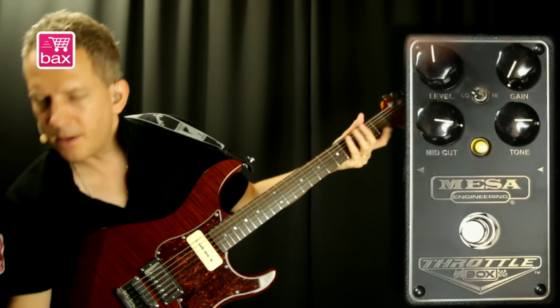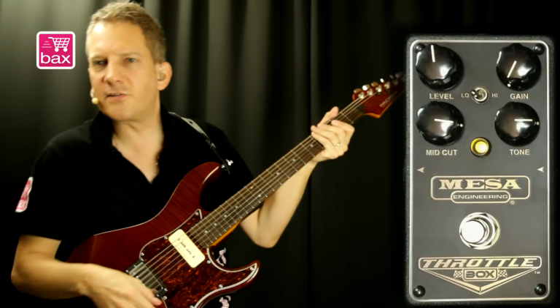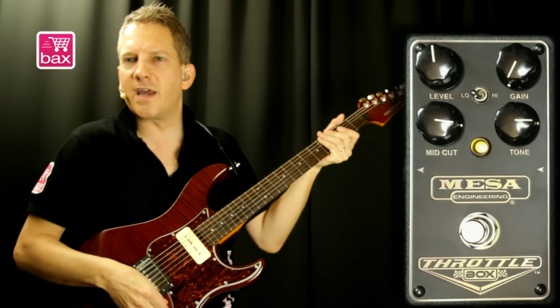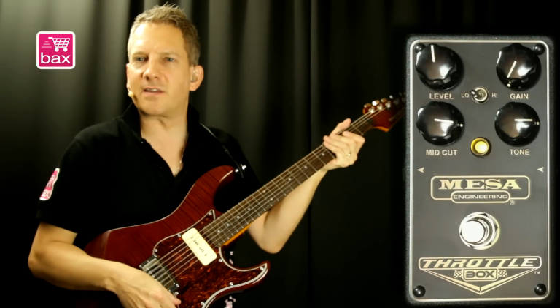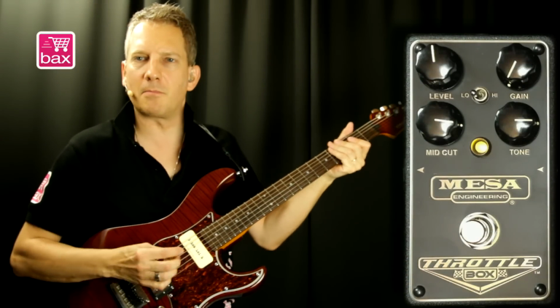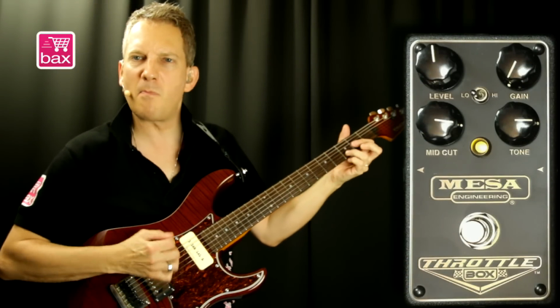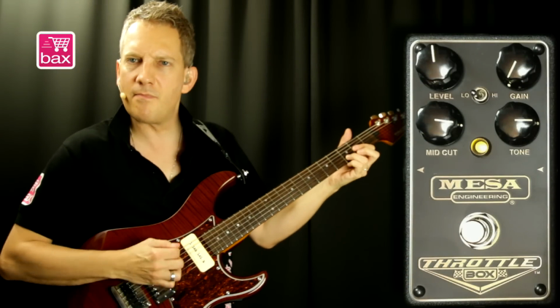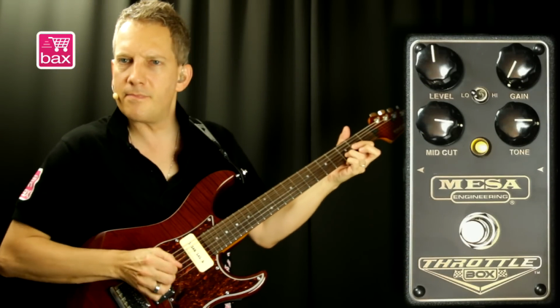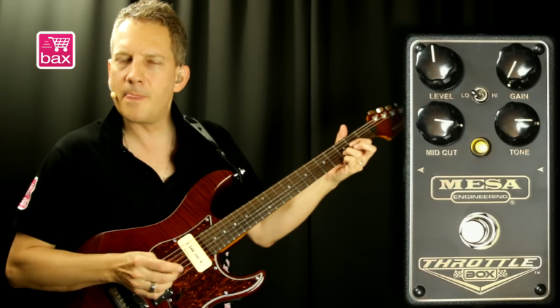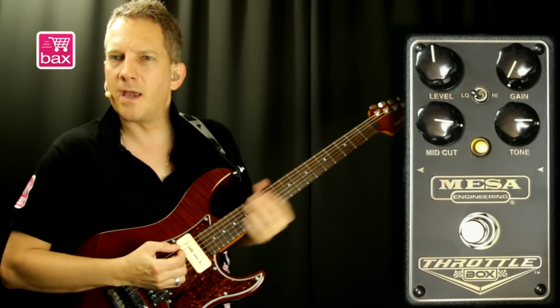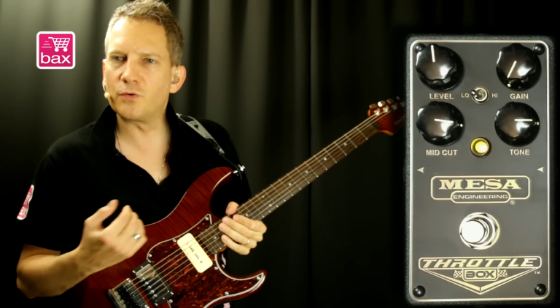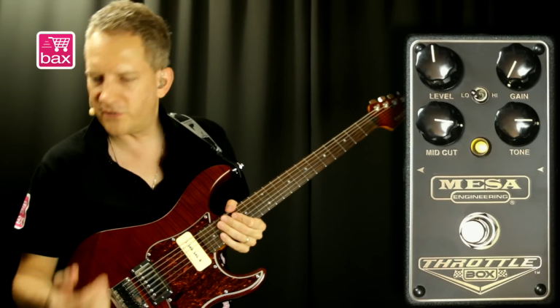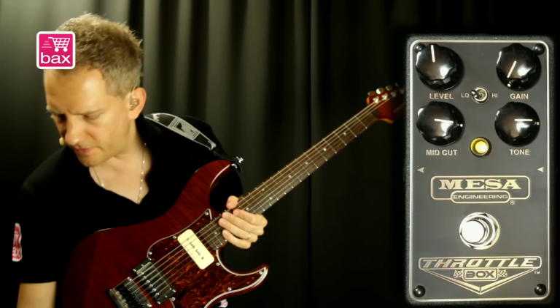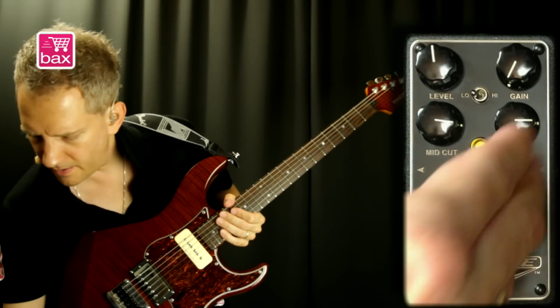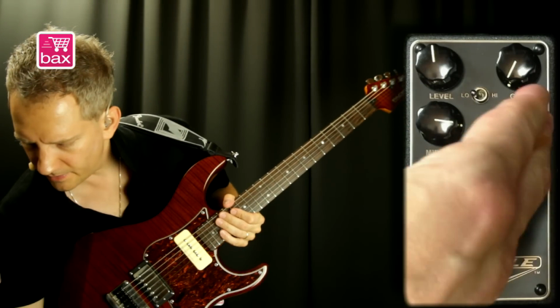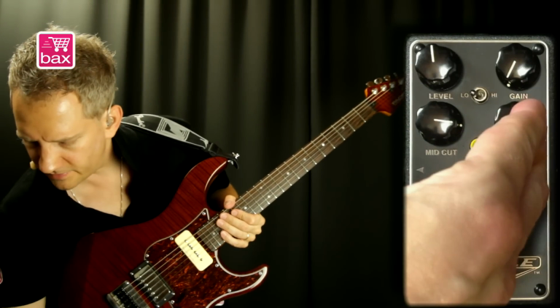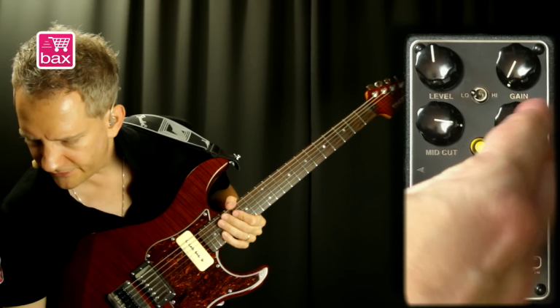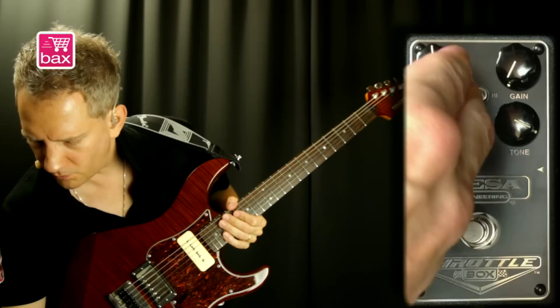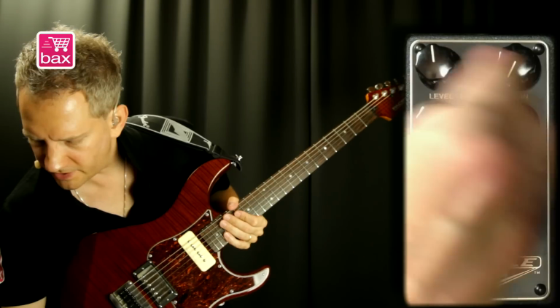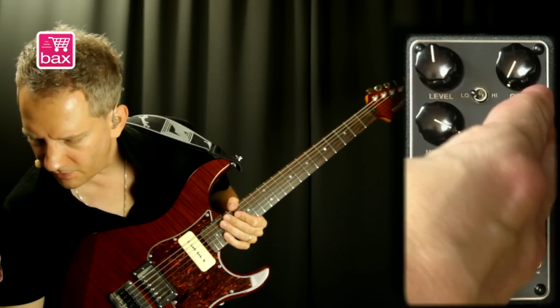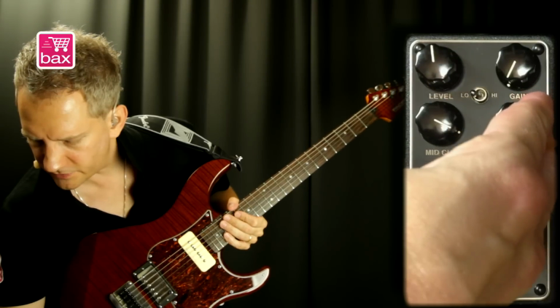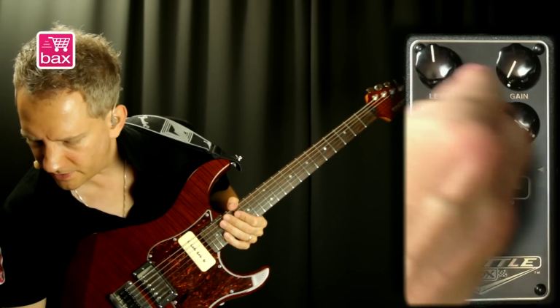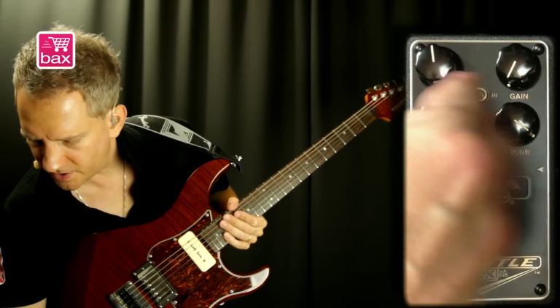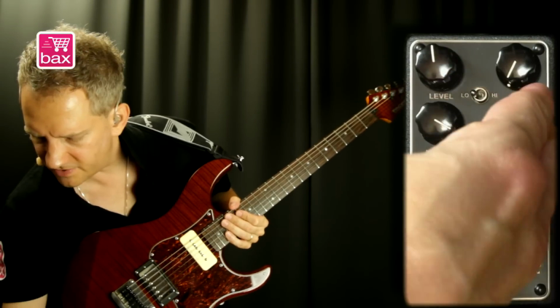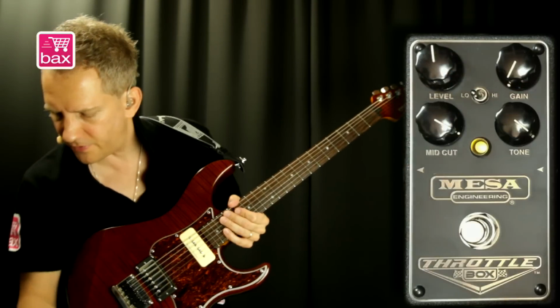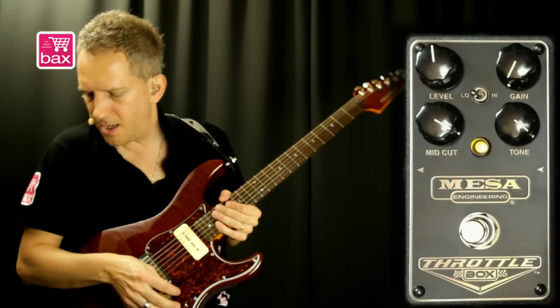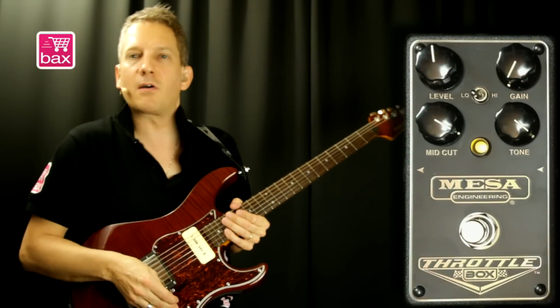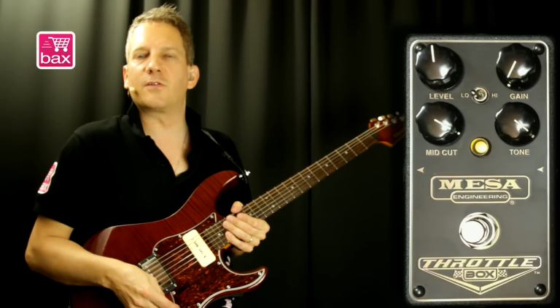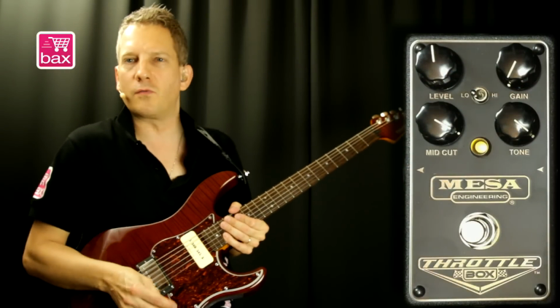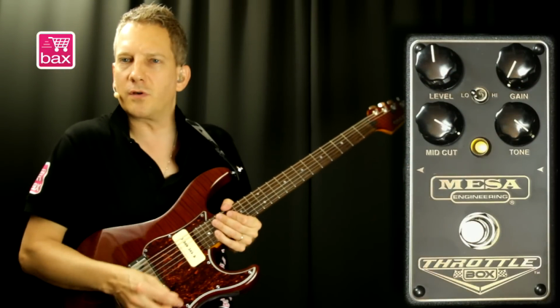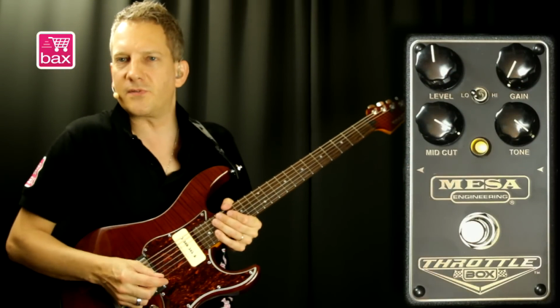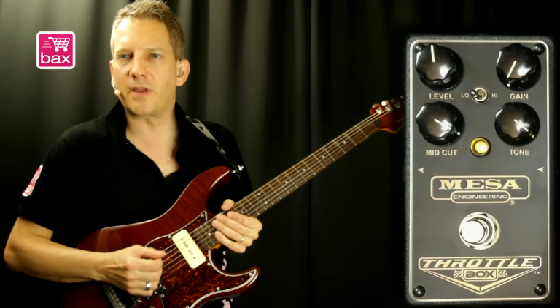And this is the gain set at the minimum. As you'll notice, it cuts a bit of tone, so it gets darker. So let's increase both mid-cut and tone to compensate for that.